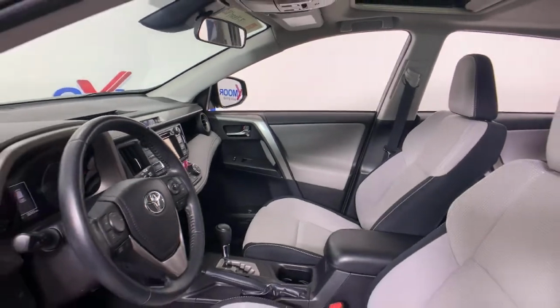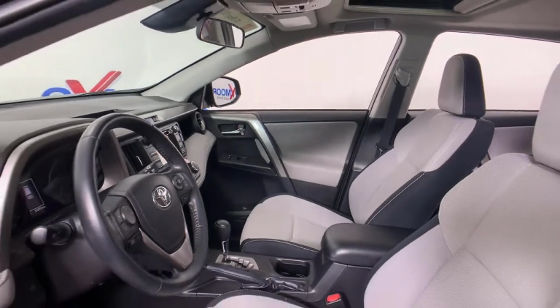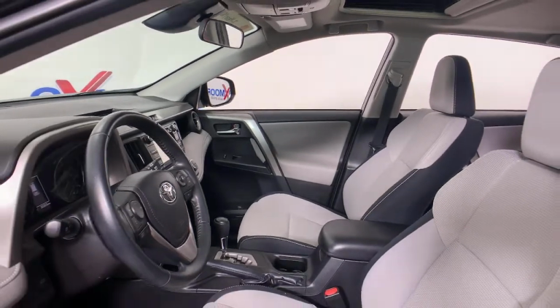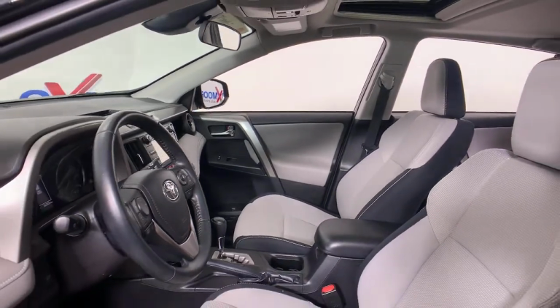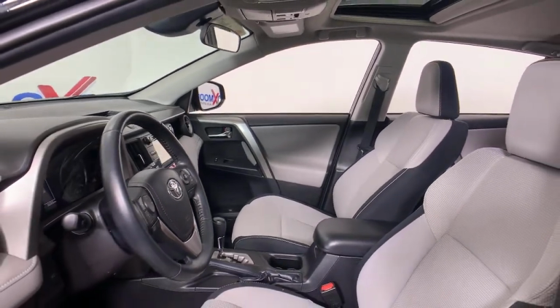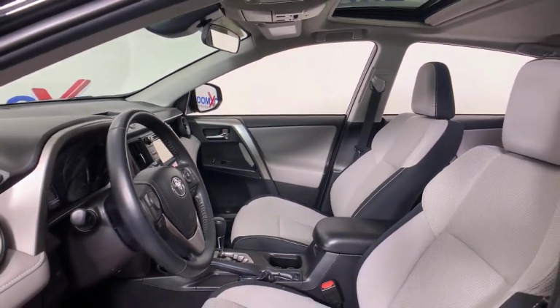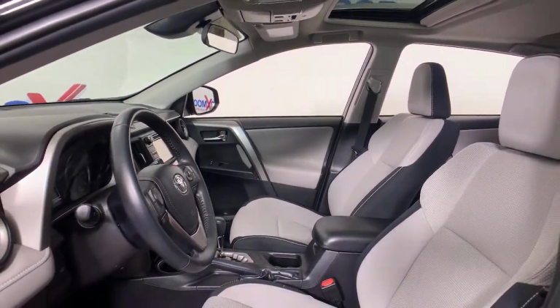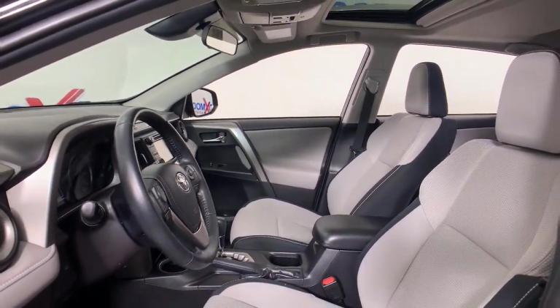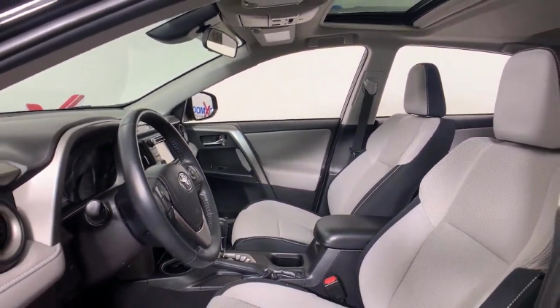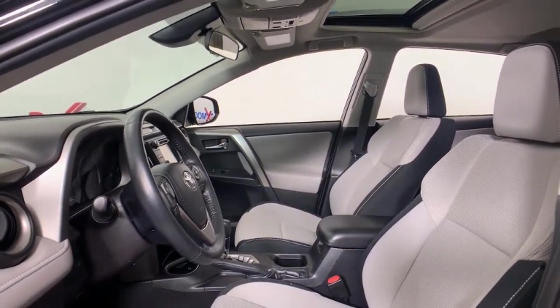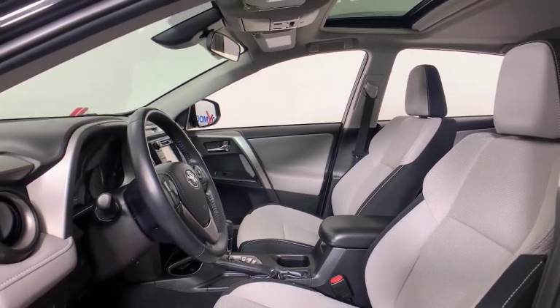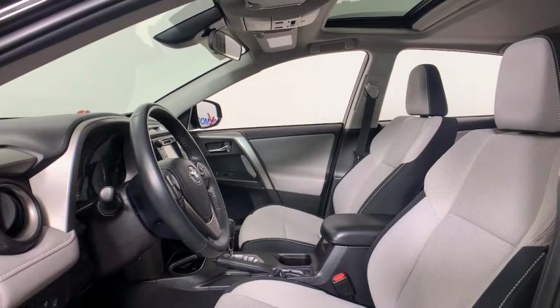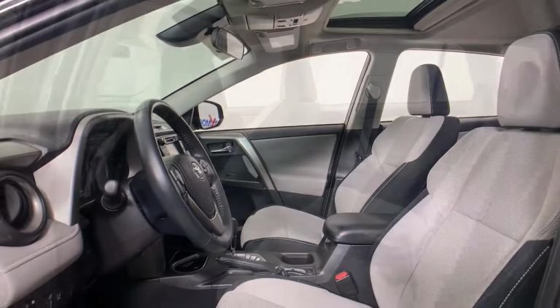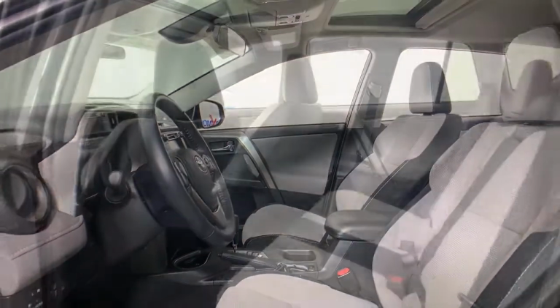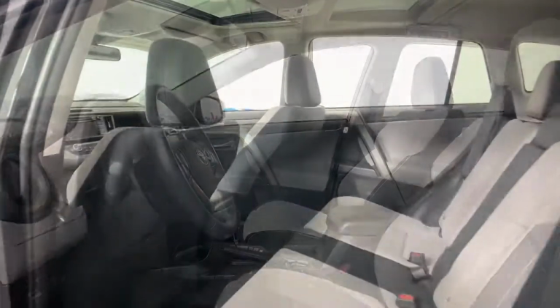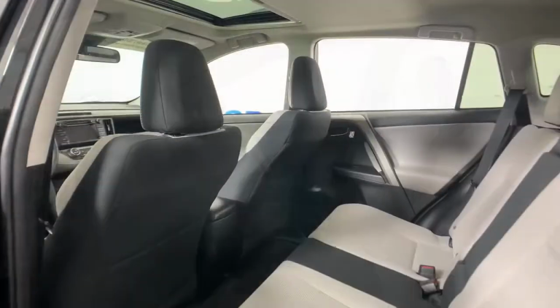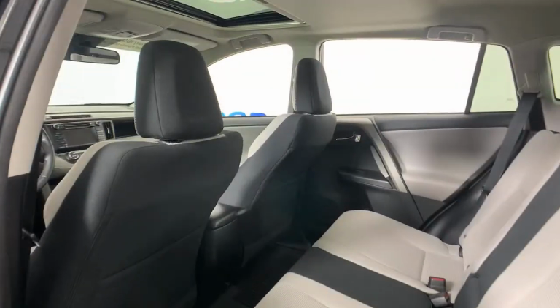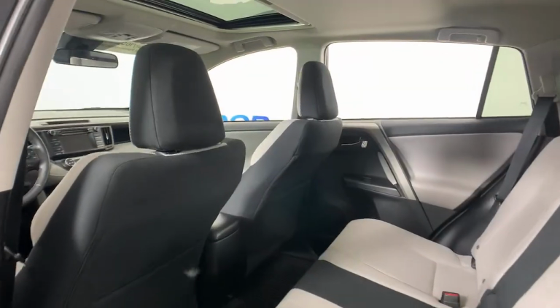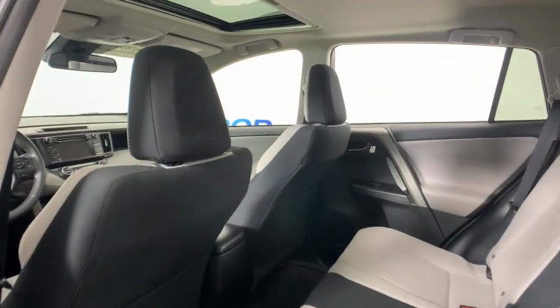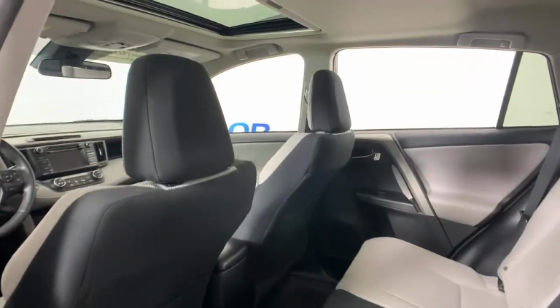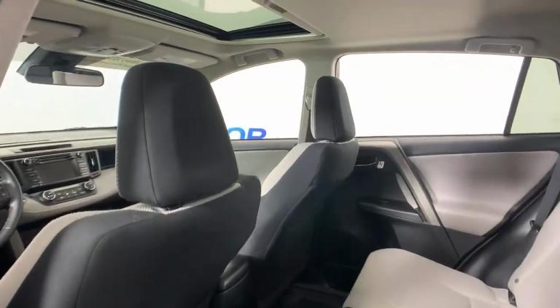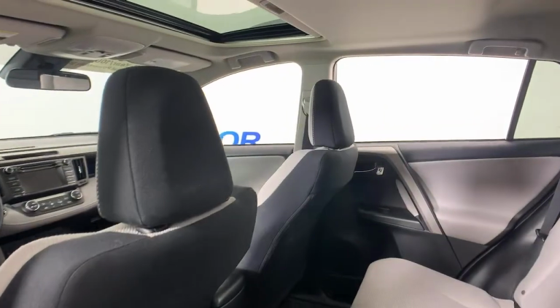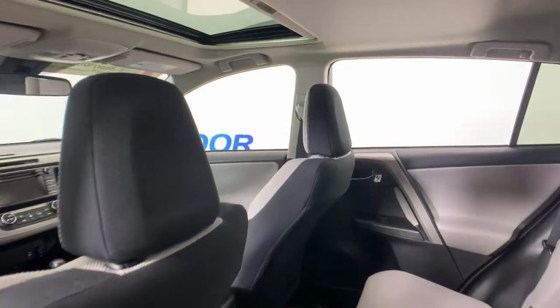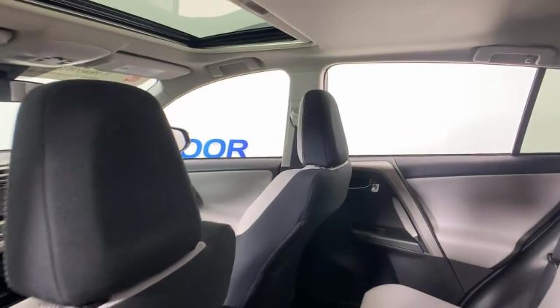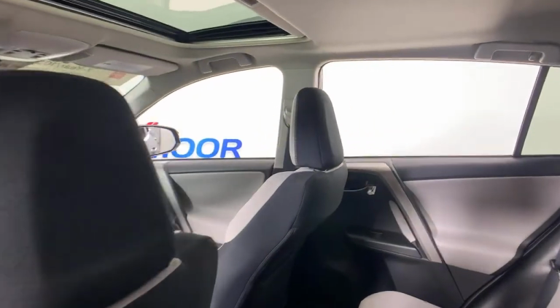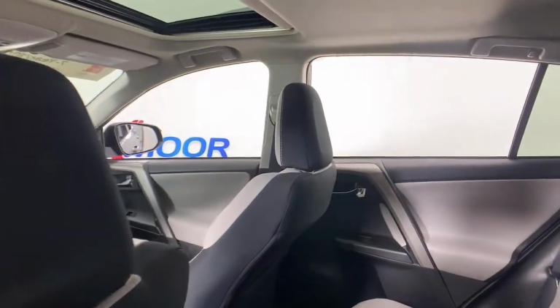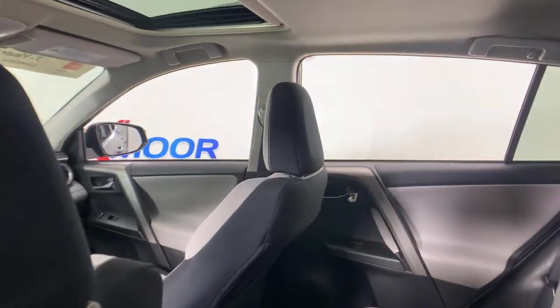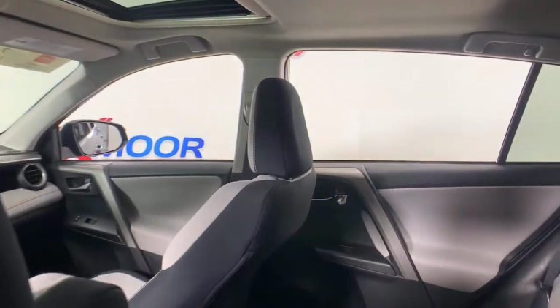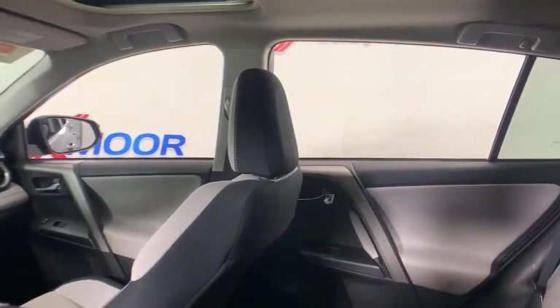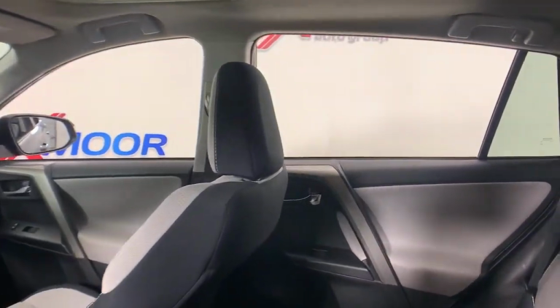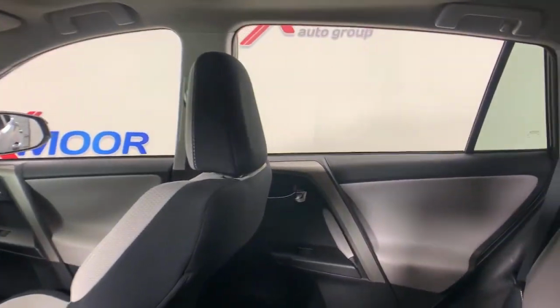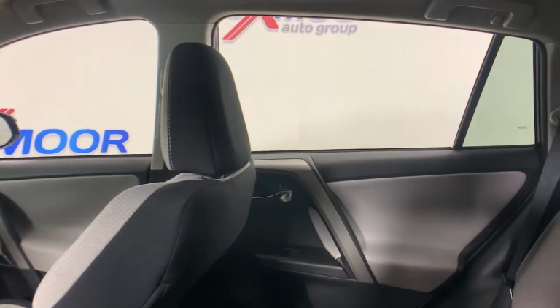You'll love its clever cargo storage solutions, premium feel, and must-have fuel efficiency. These are just some of the great options this vehicle comes with.